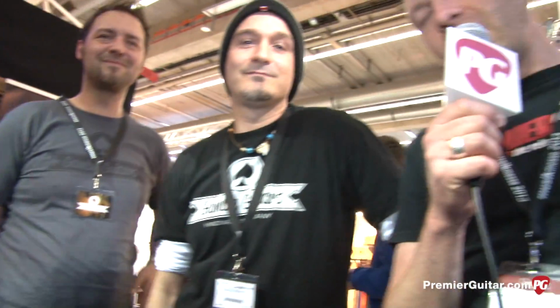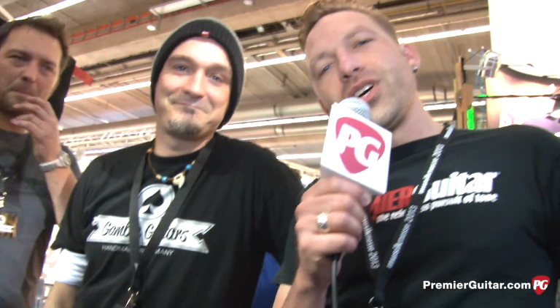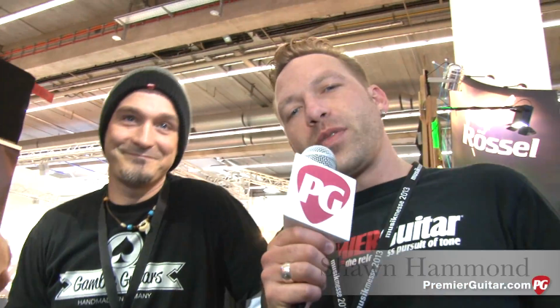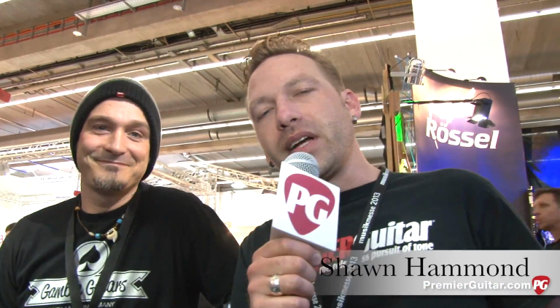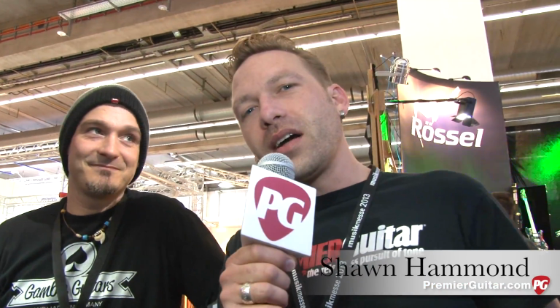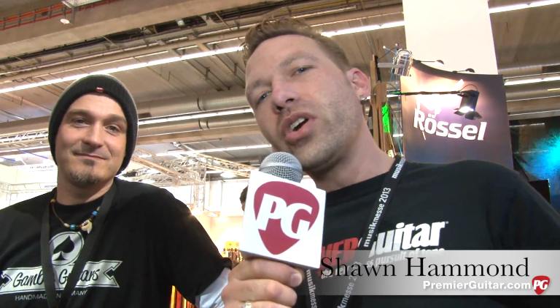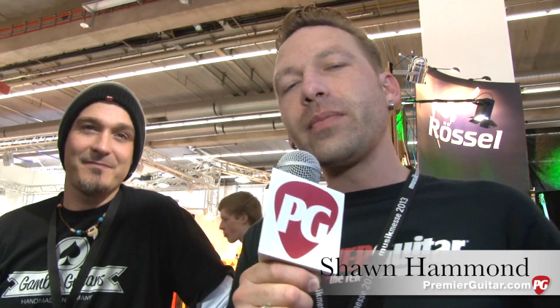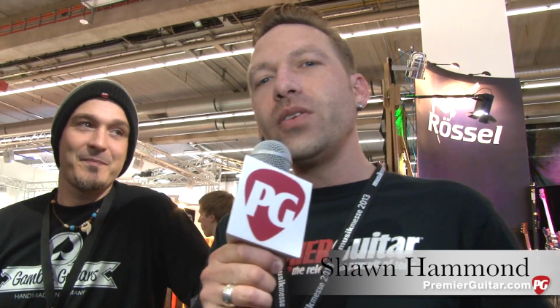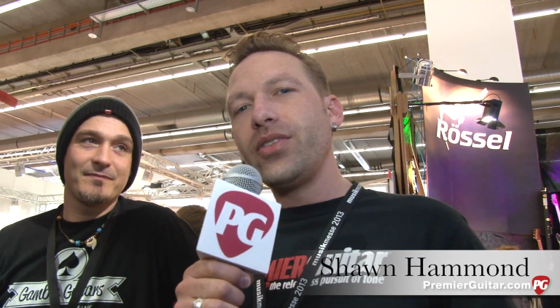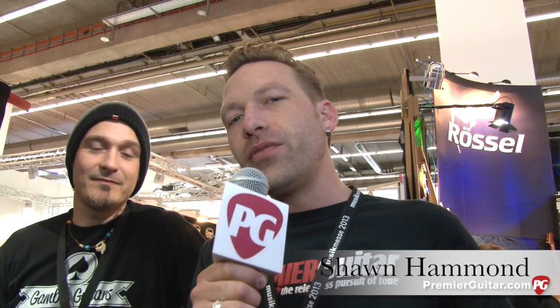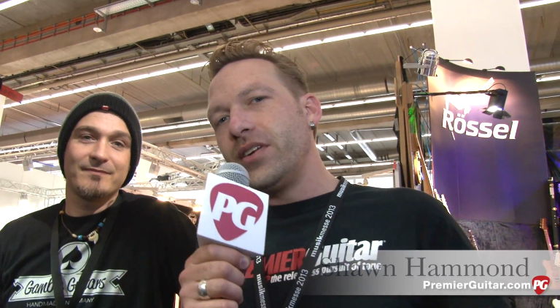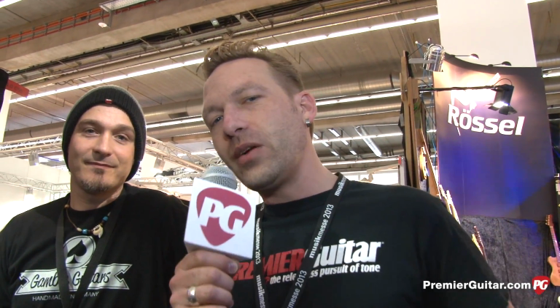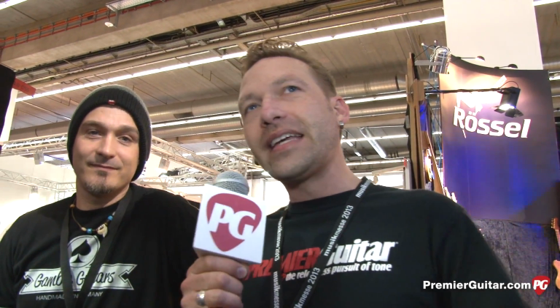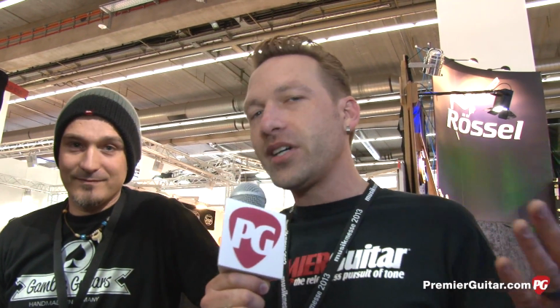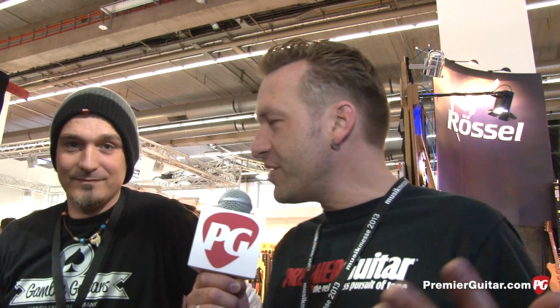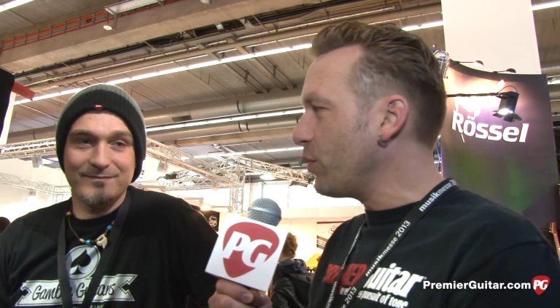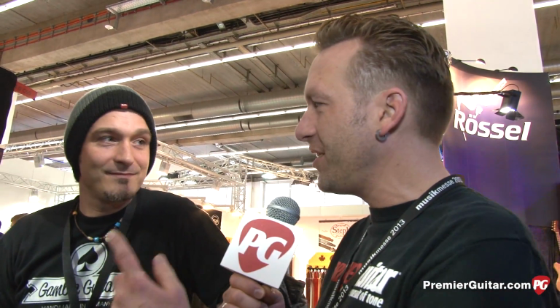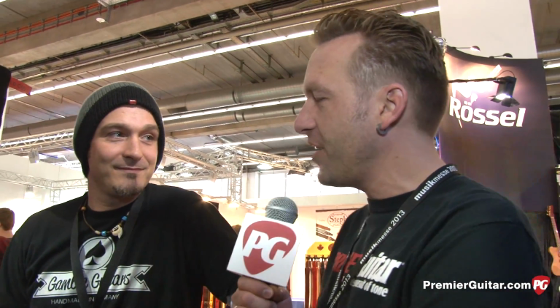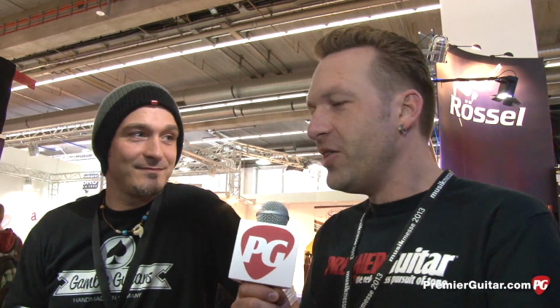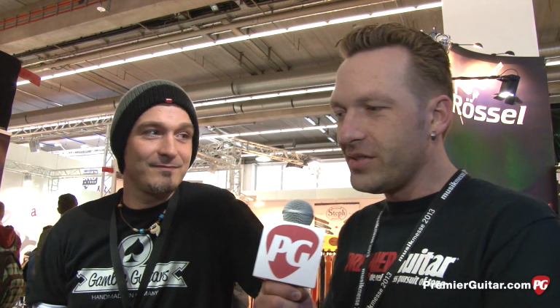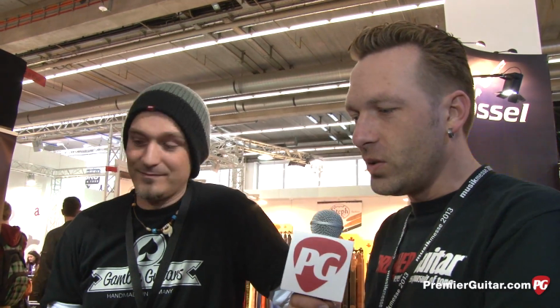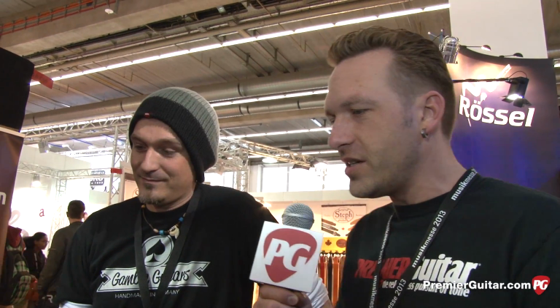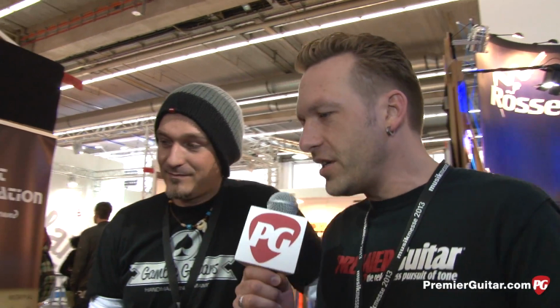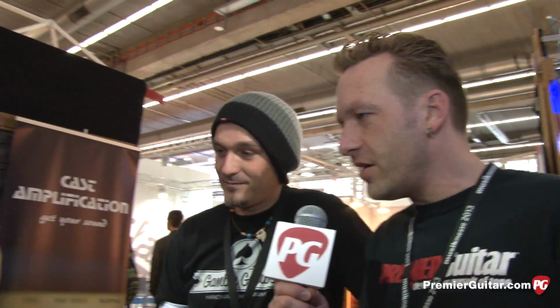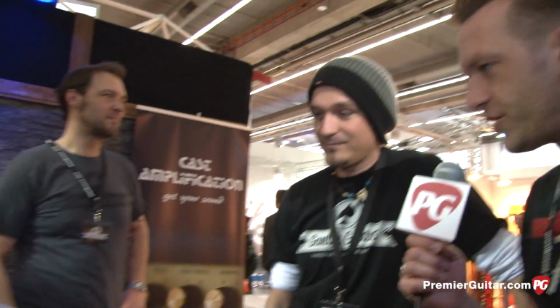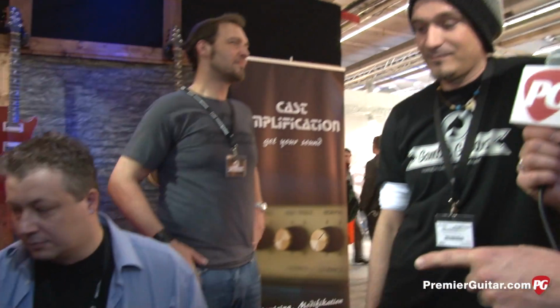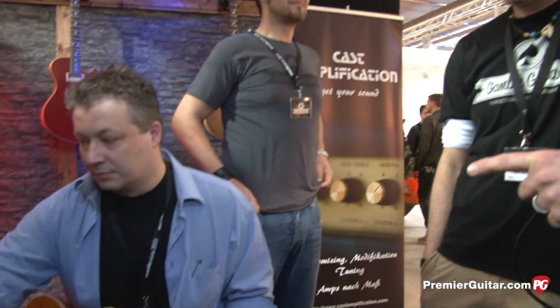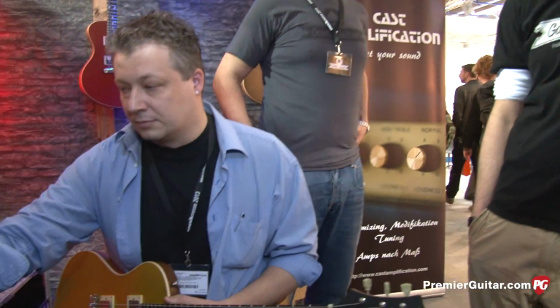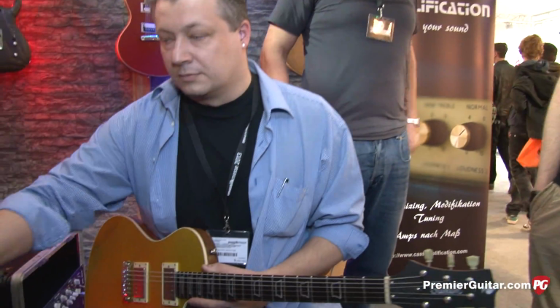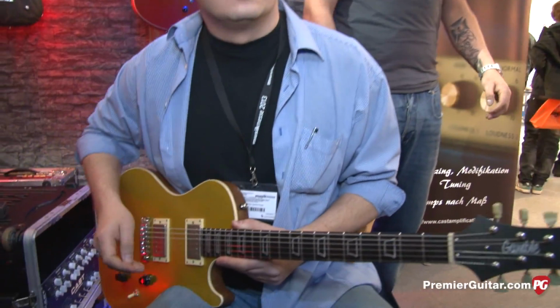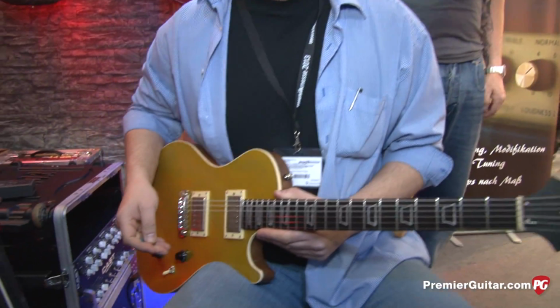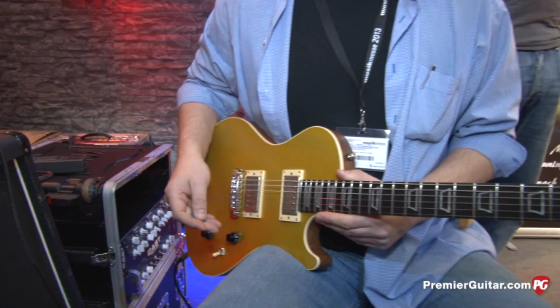Hi, I'm Sean Hammond with PremiereGuitar.com. We're at Music Messe 2013 in Frankfurt, Germany. We're at the Gamble Guitars booth and we're talking to Sascha who builds these cool guitars we see right here. Stone's playing for us and we'll hear more from him in a second.